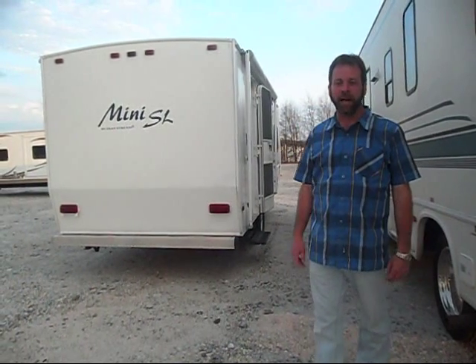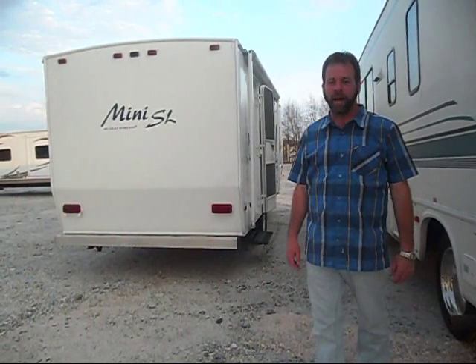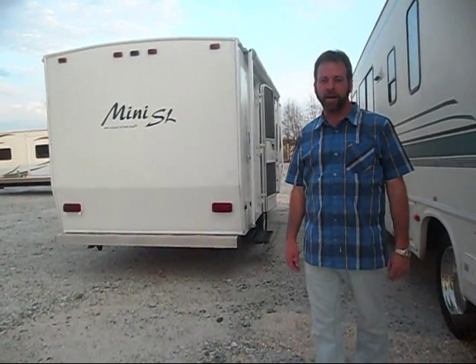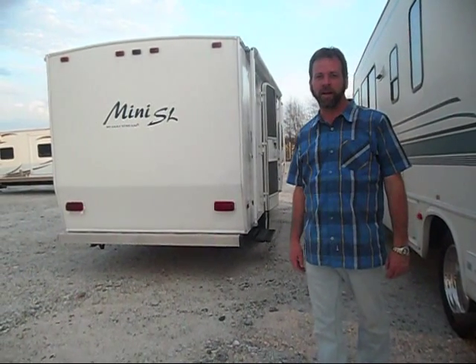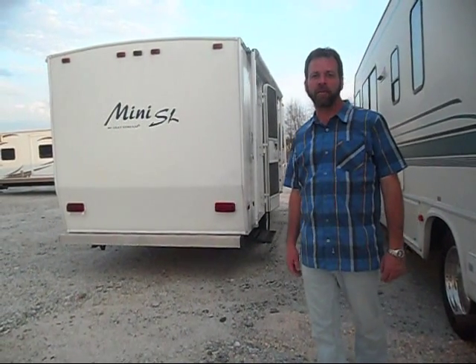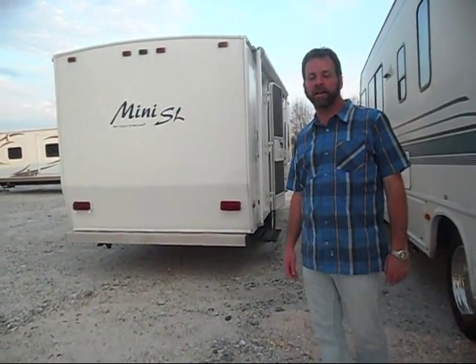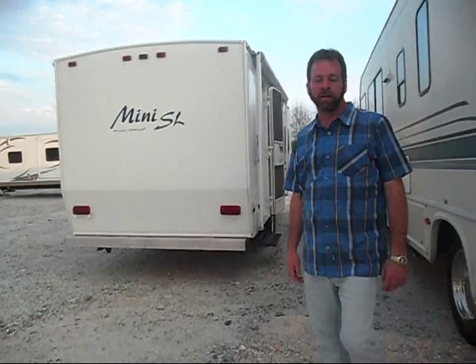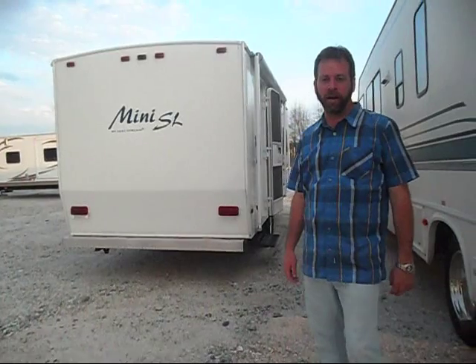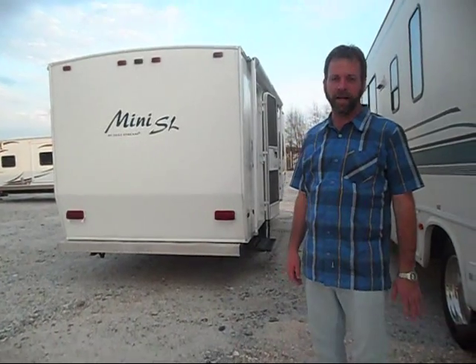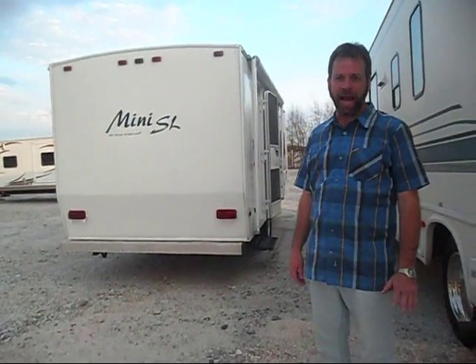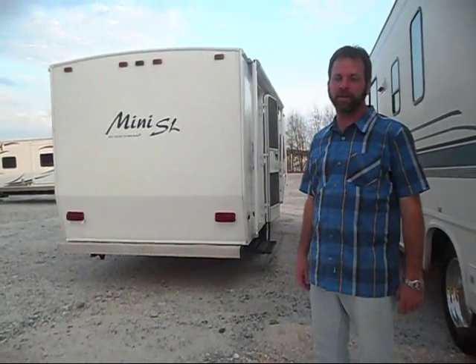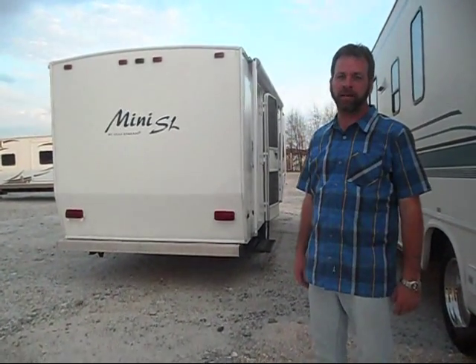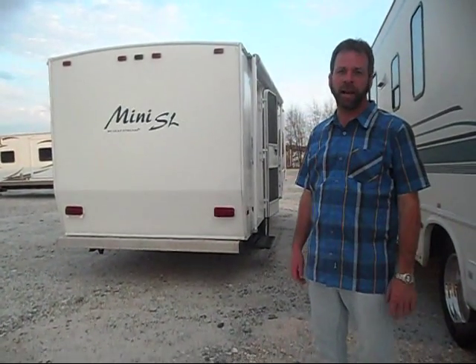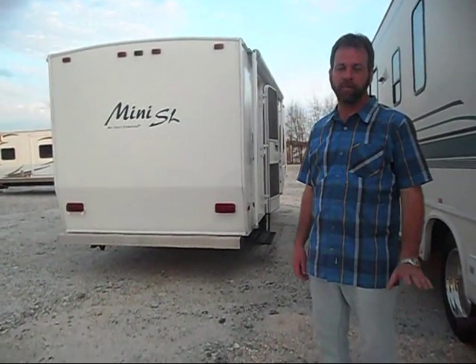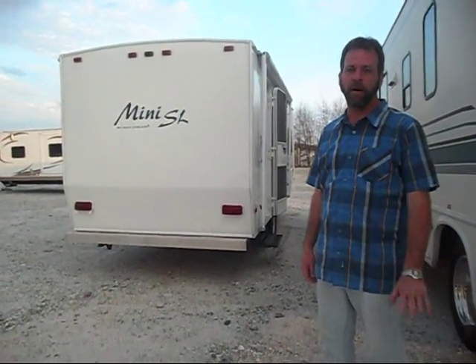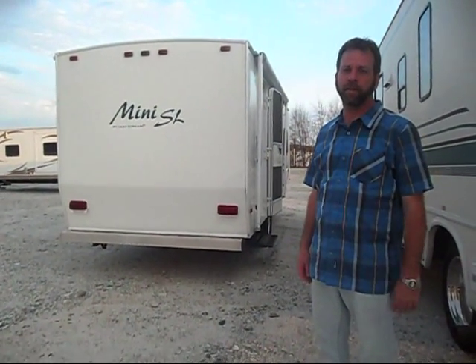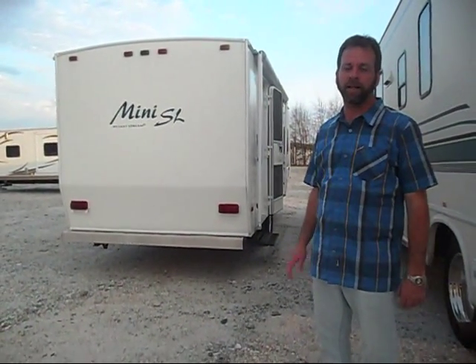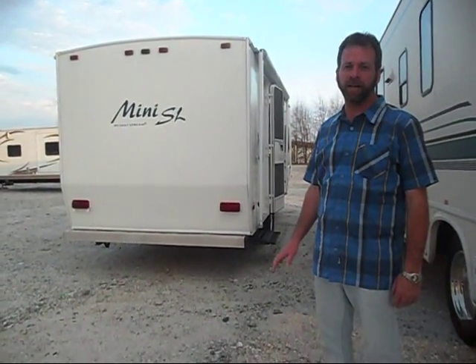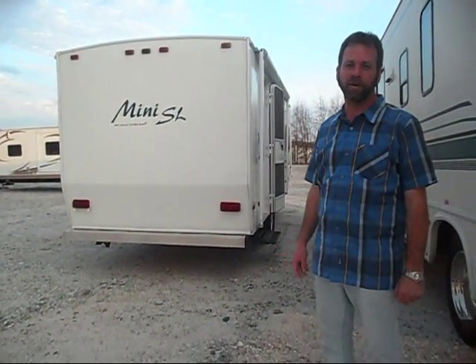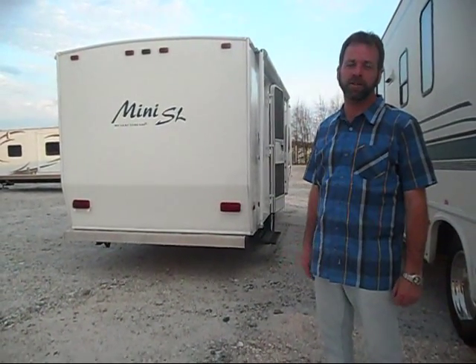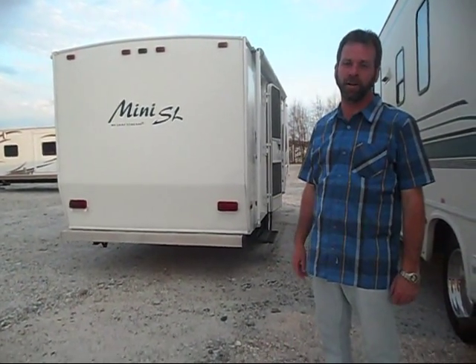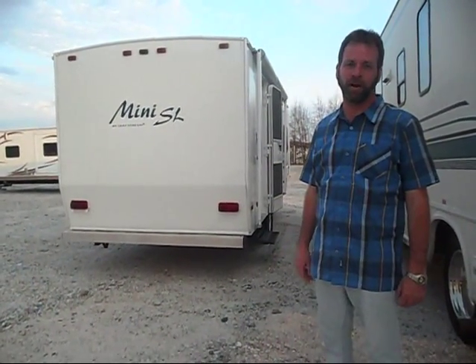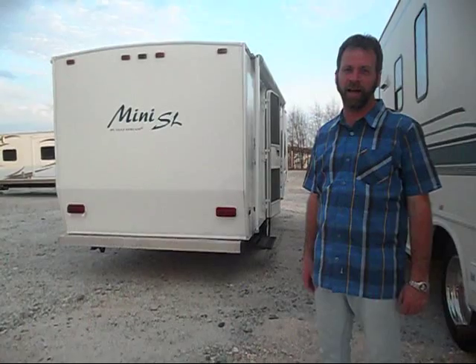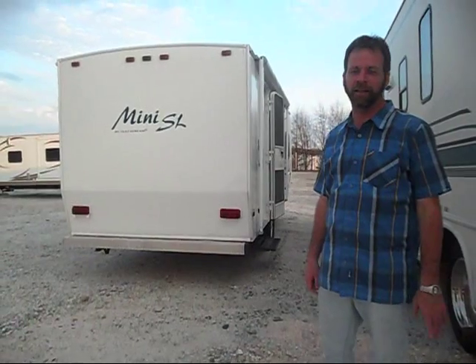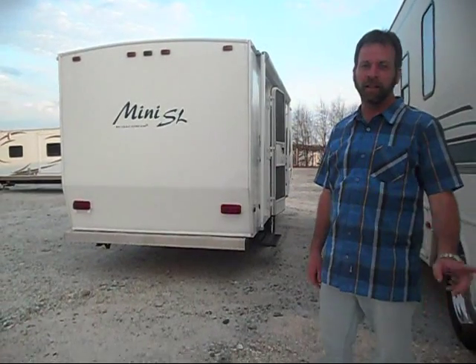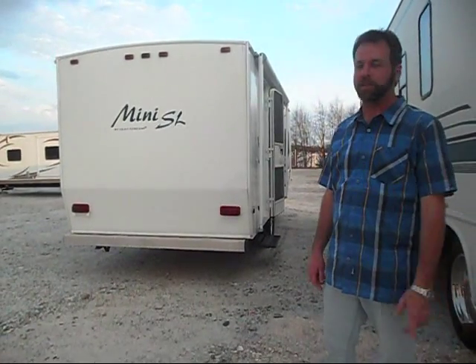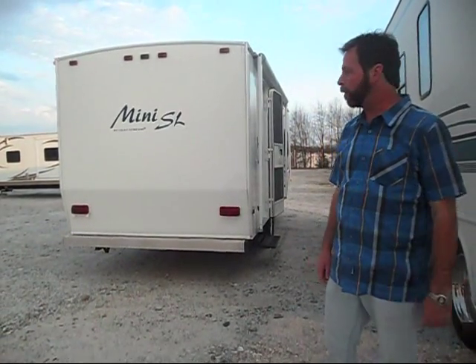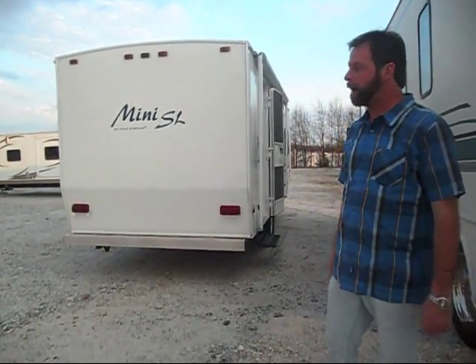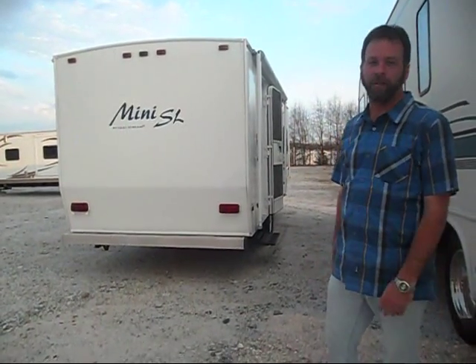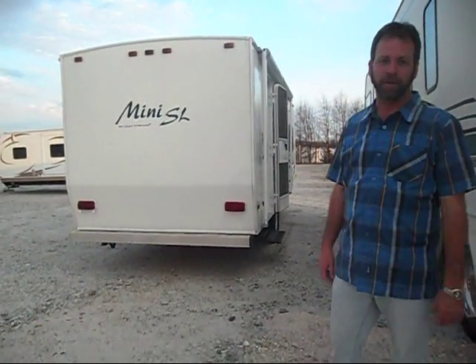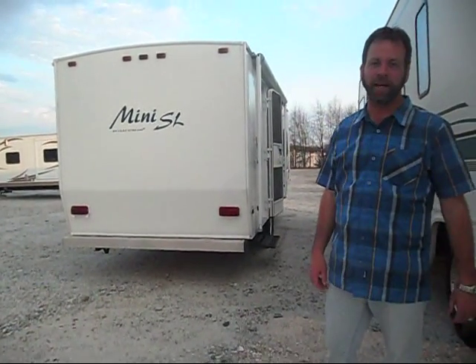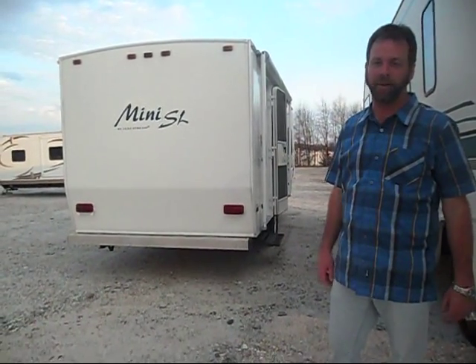I'm with Palmetto Truck and RV. We're located in Anderson, South Carolina, midway between Atlanta, Georgia and Charlotte, North Carolina, just about one mile off of Interstate 85.